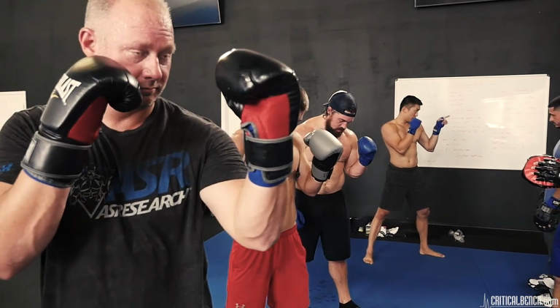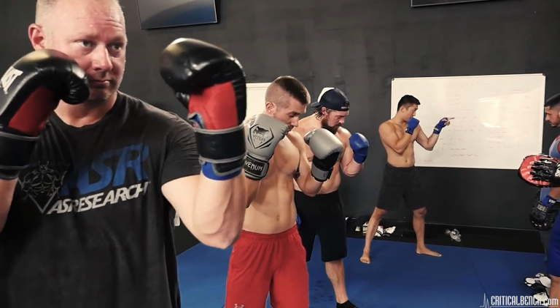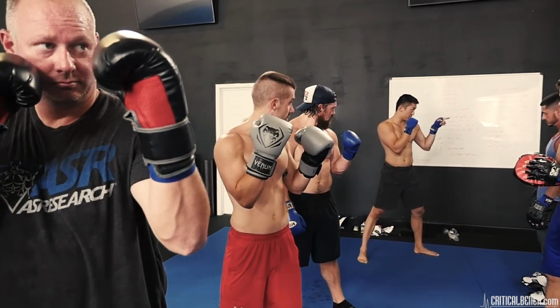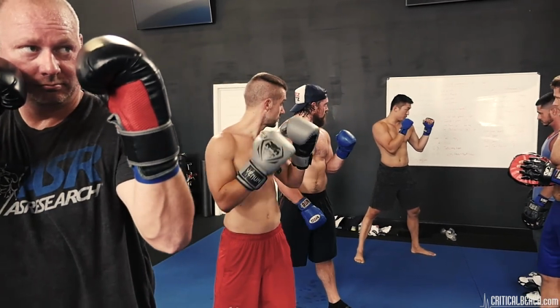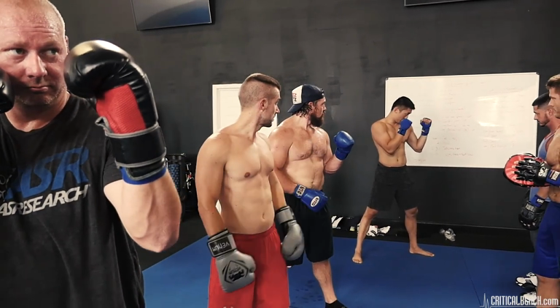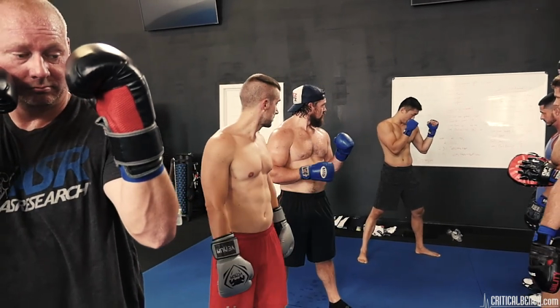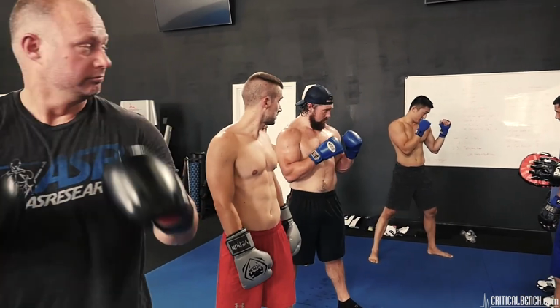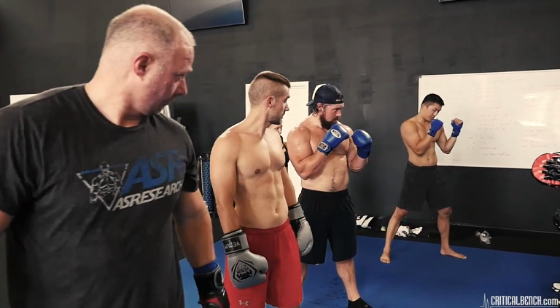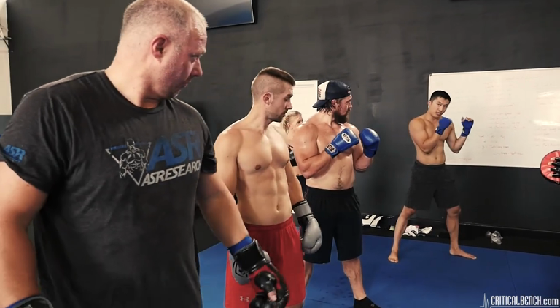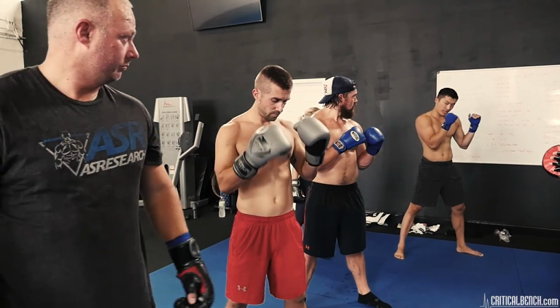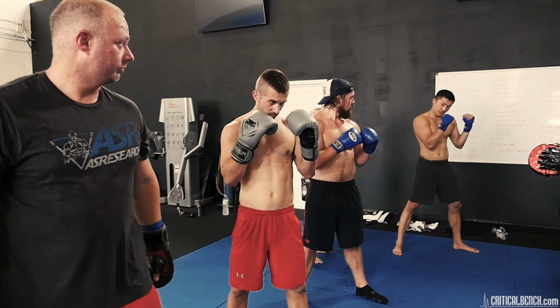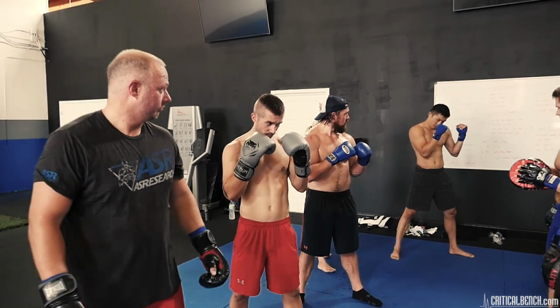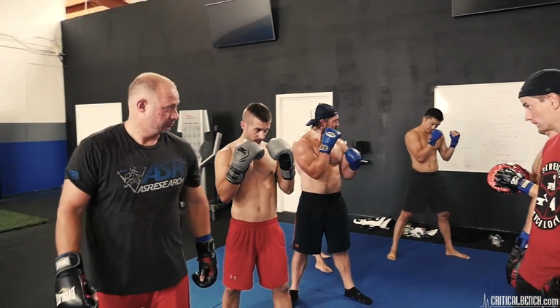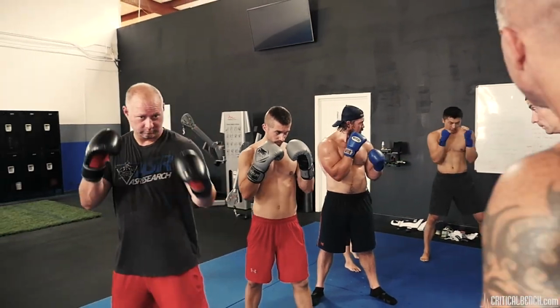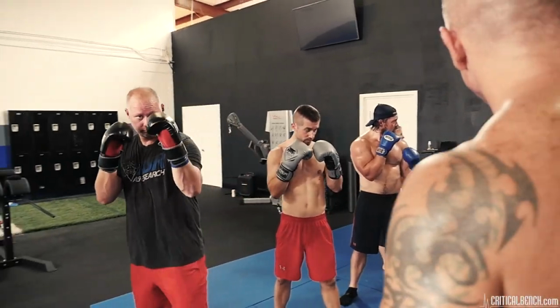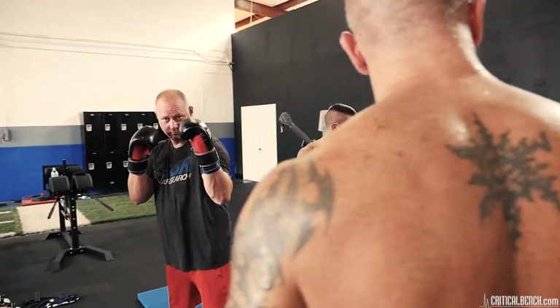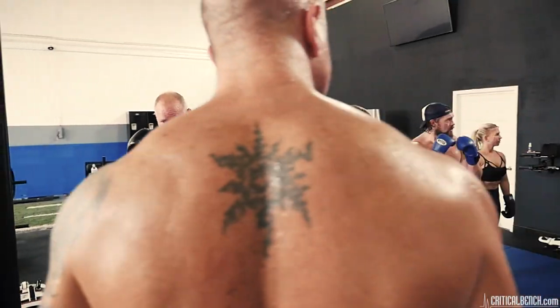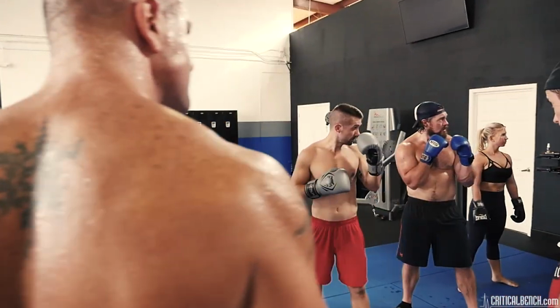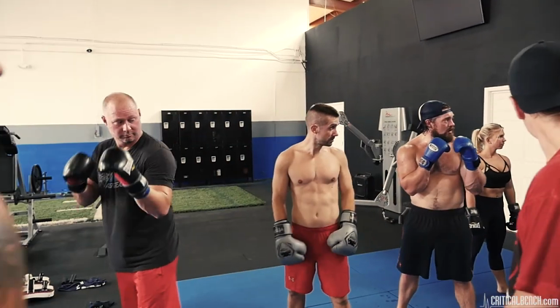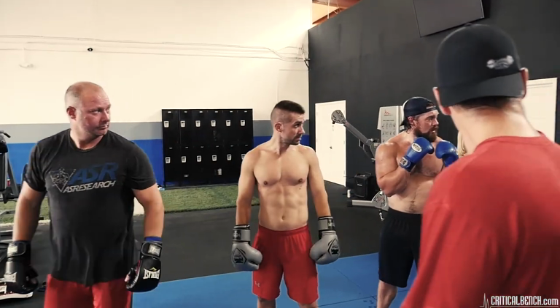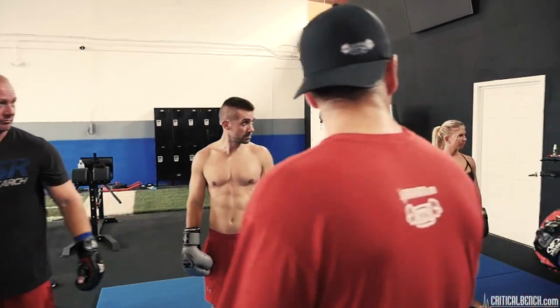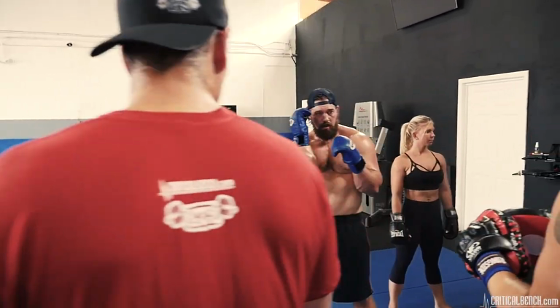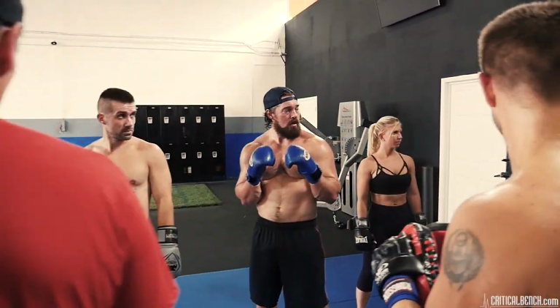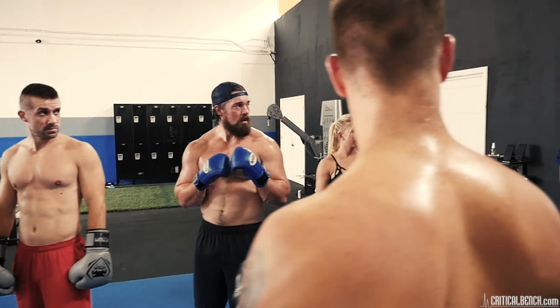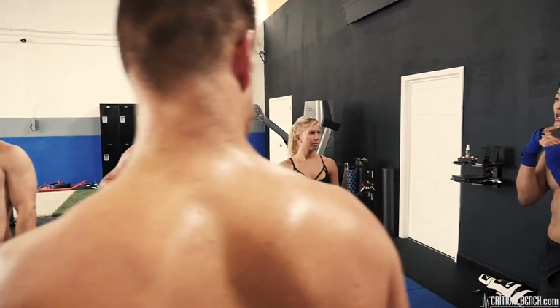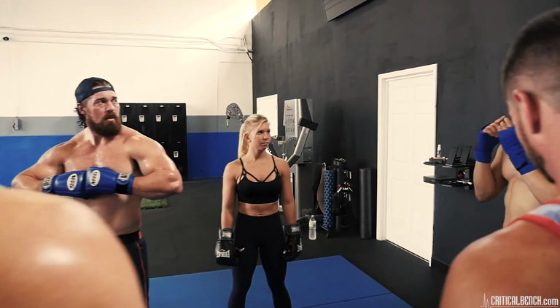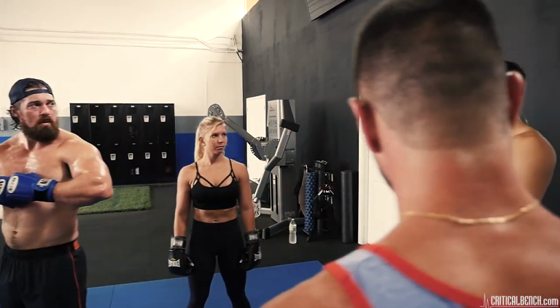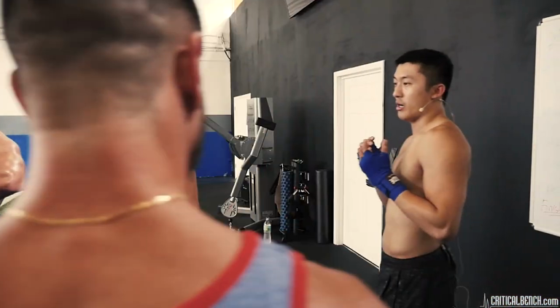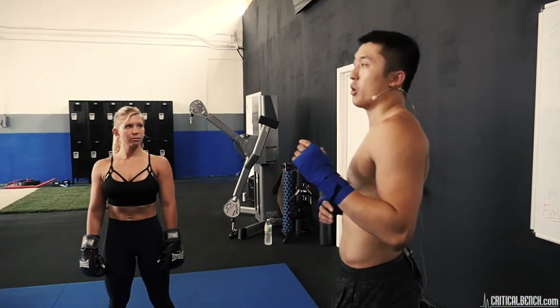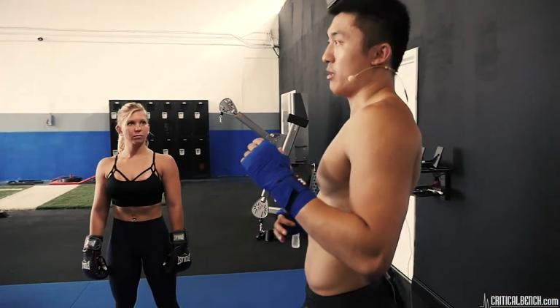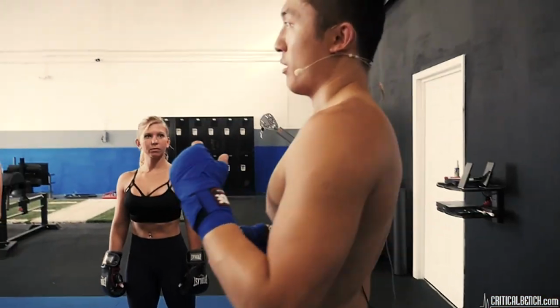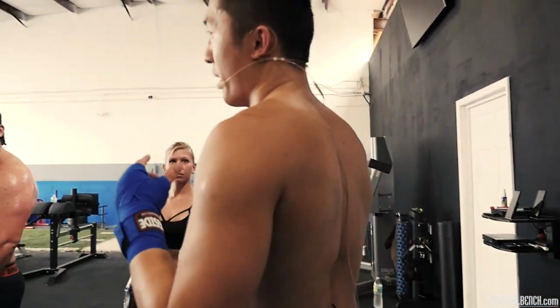You're going to look at the person in front of you, tuck your chin, and this is kind of like your ready position. This is your ready position because from here you can protect your chin with your hands.